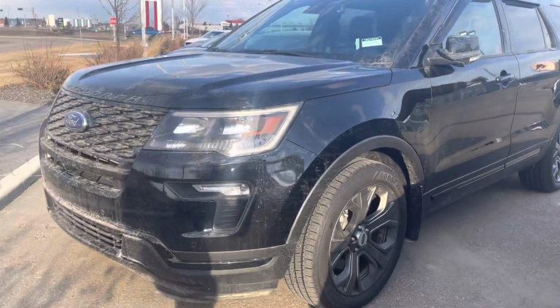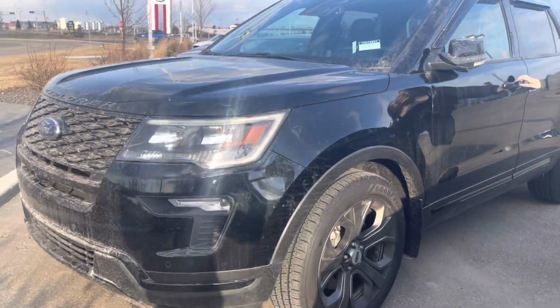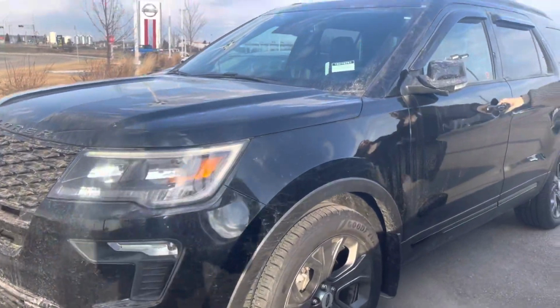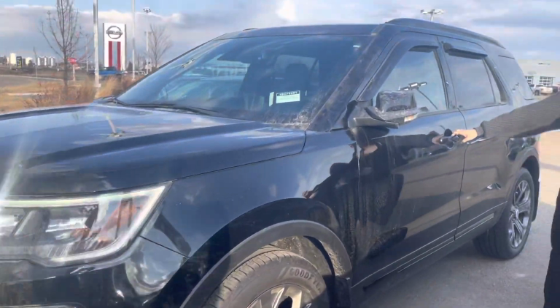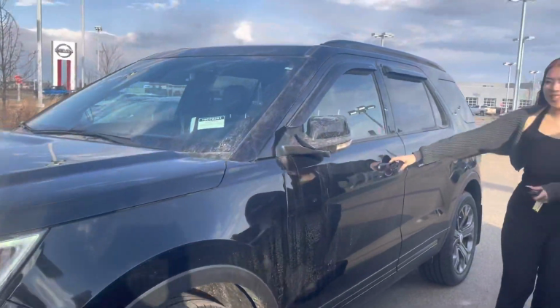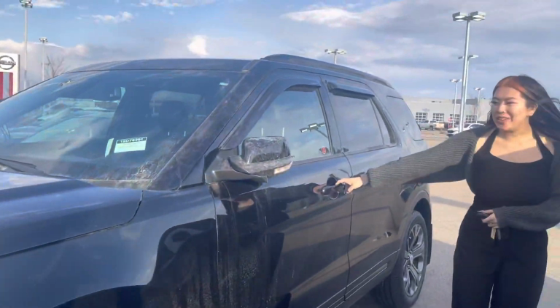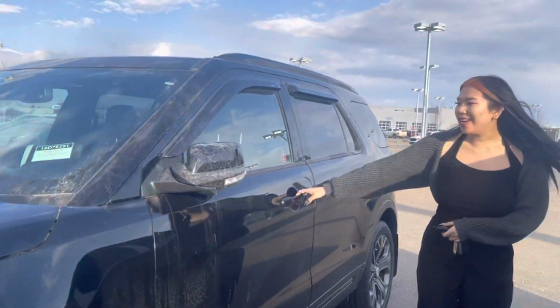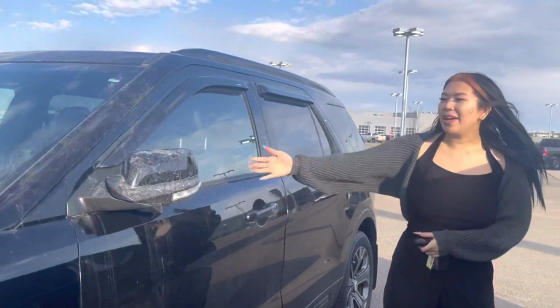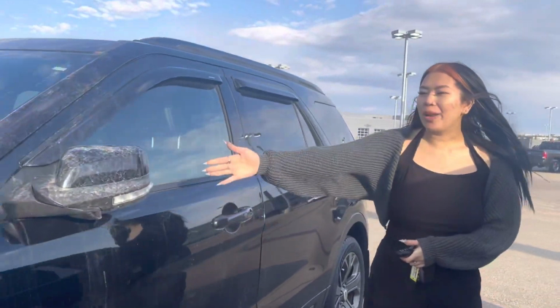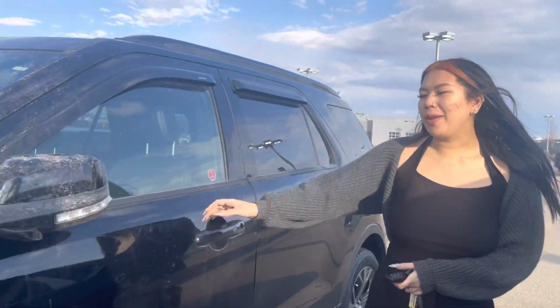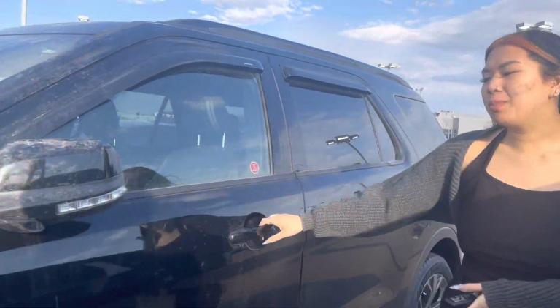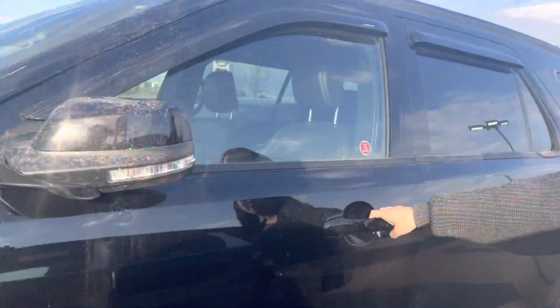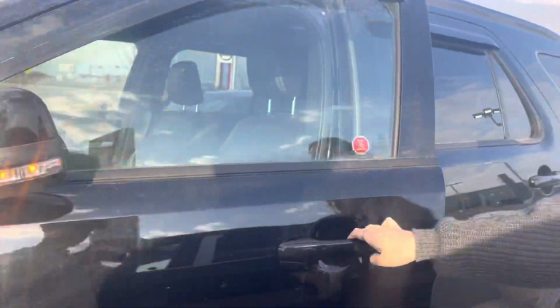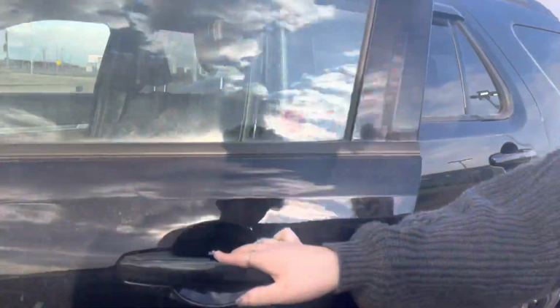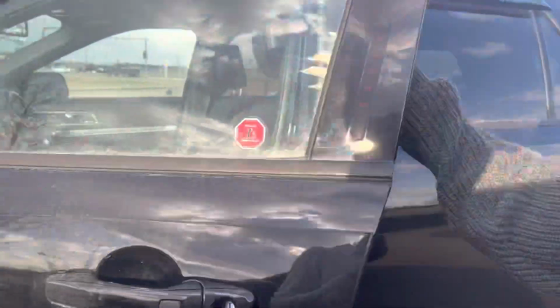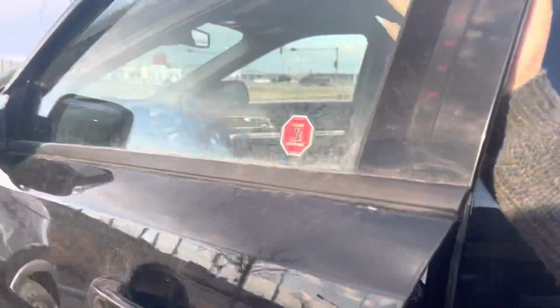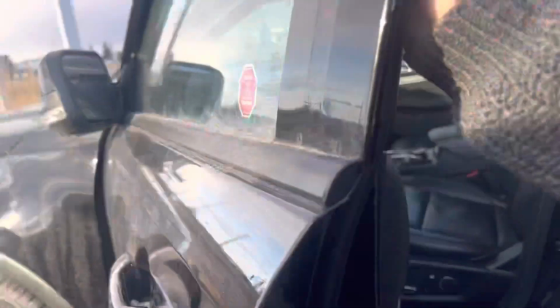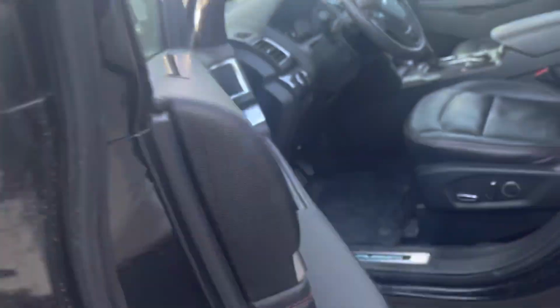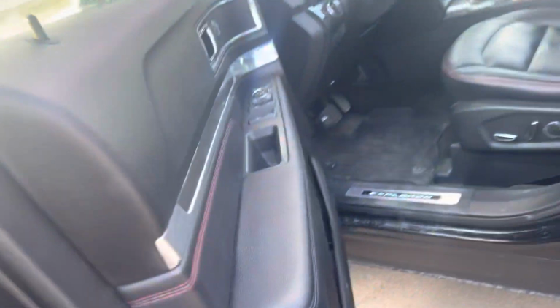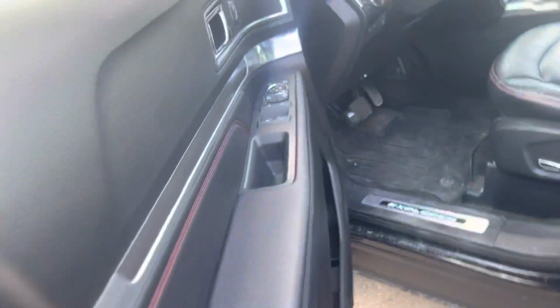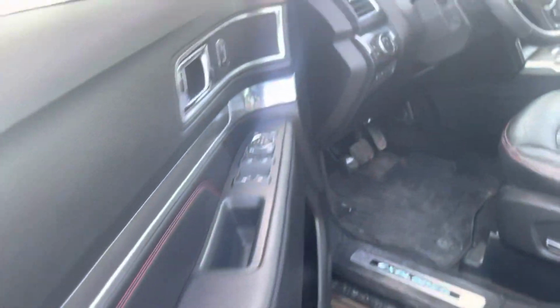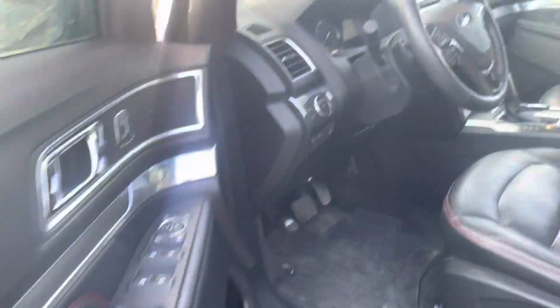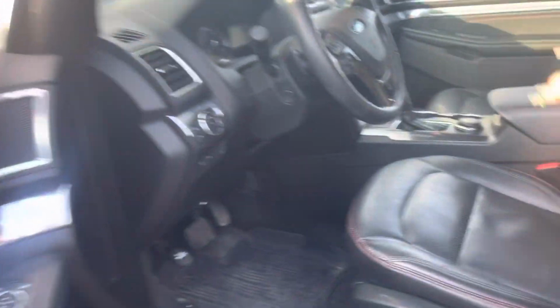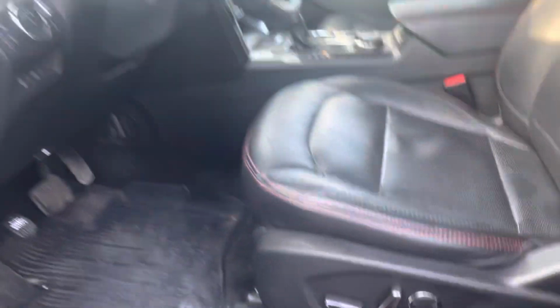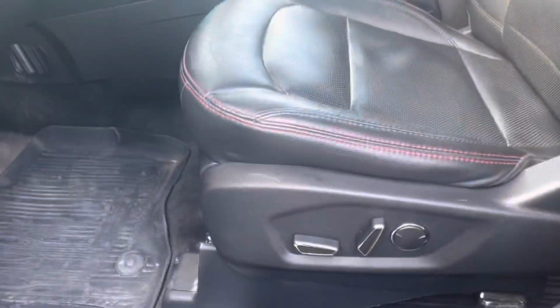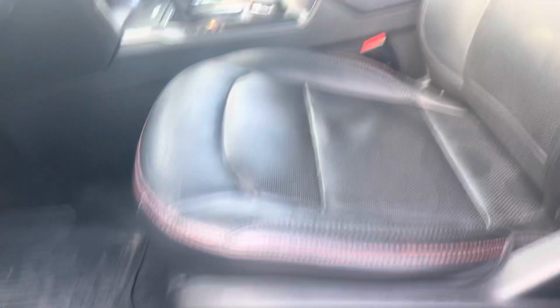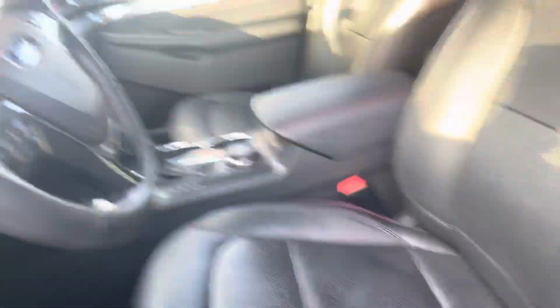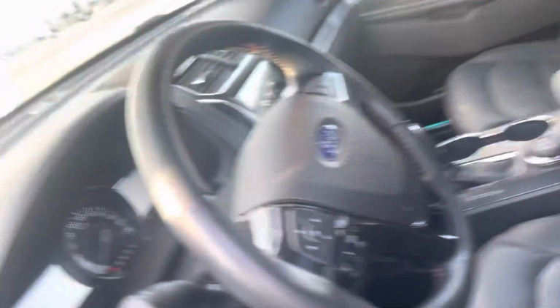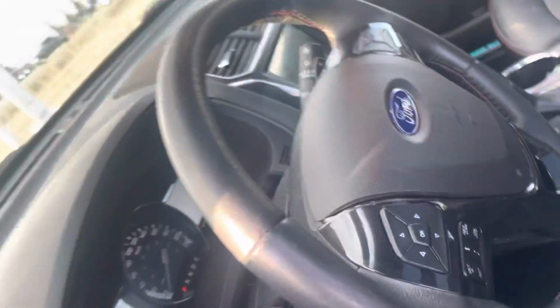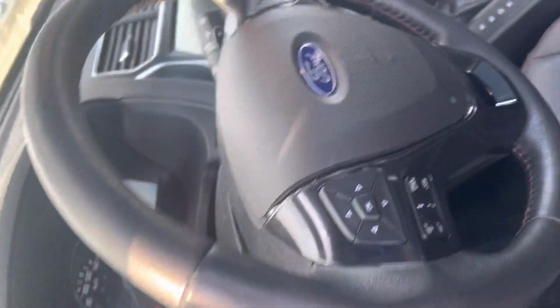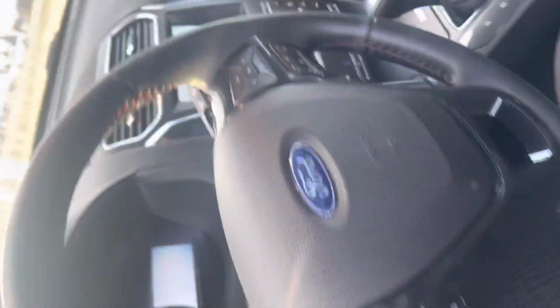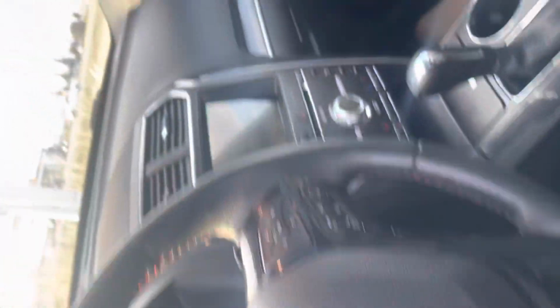This is a nice SUV — got some breakaway mirrors, blind spot monitoring, keyless entry, seven passenger. We got the heated steering wheel and heated seats with the sunroof up top.